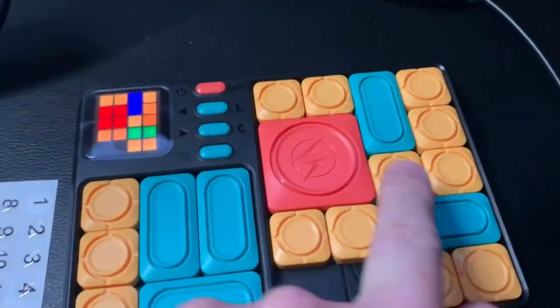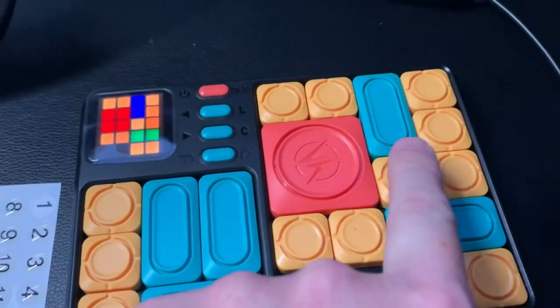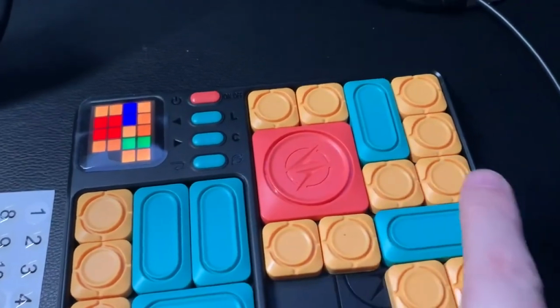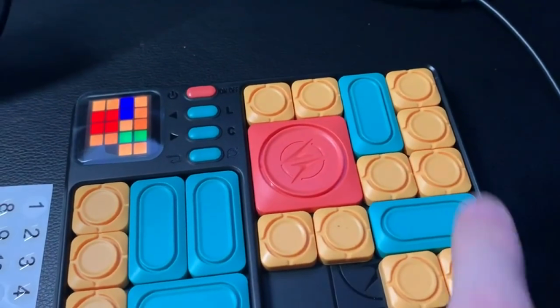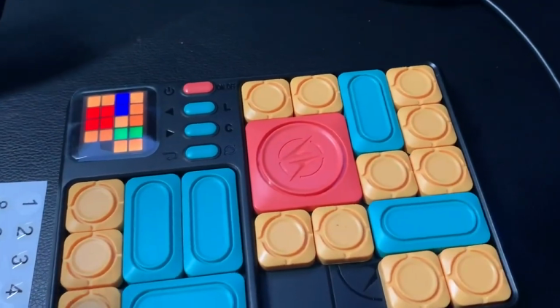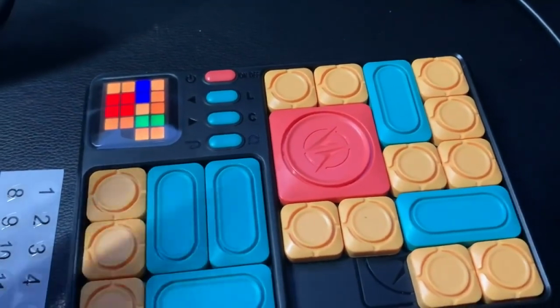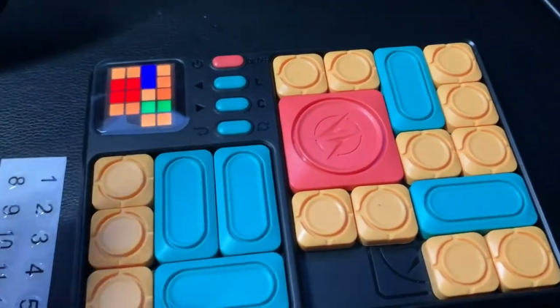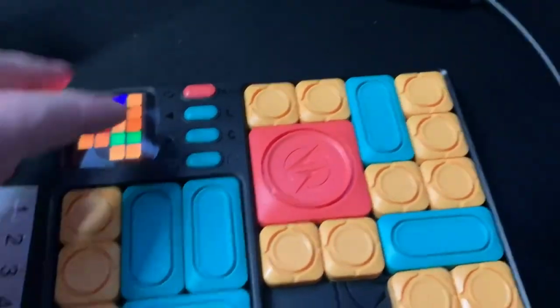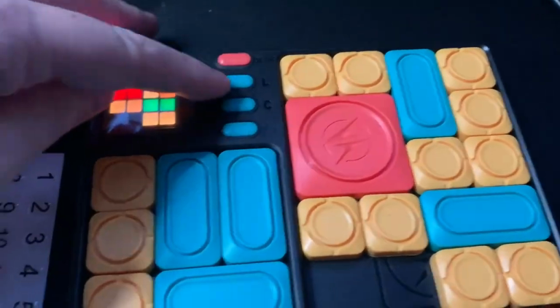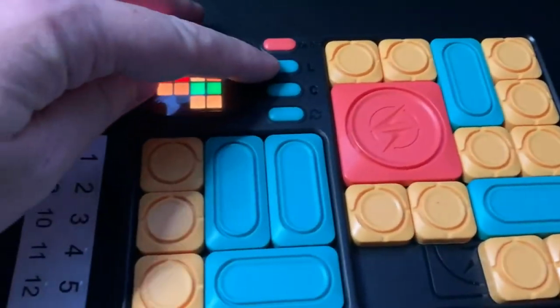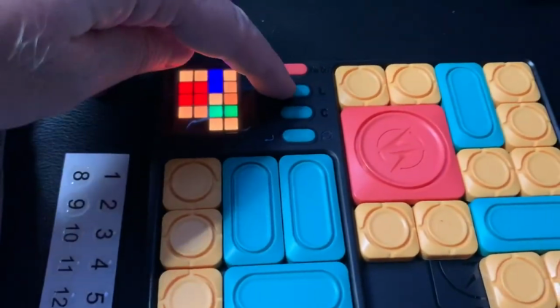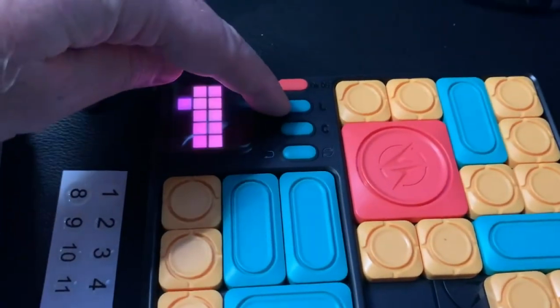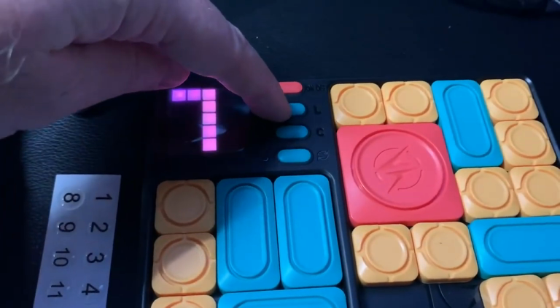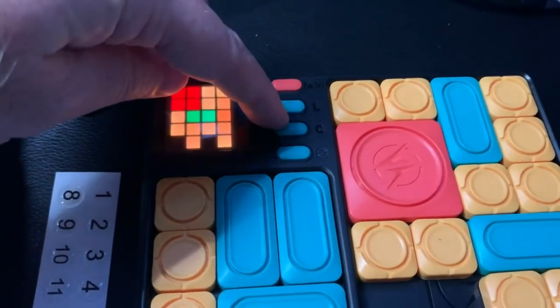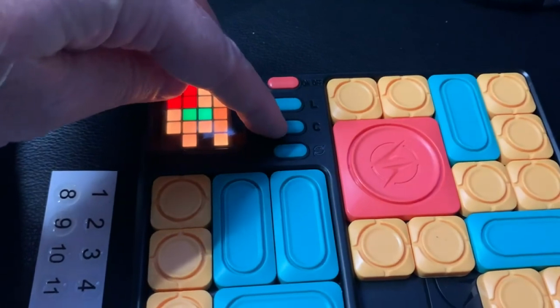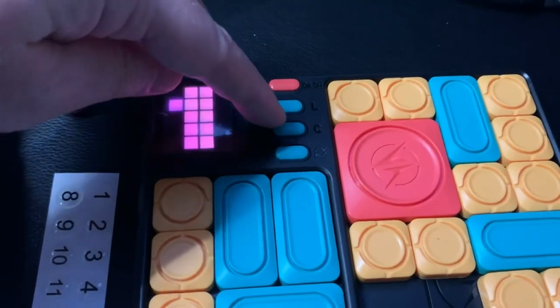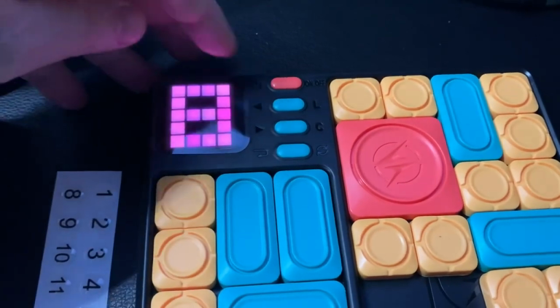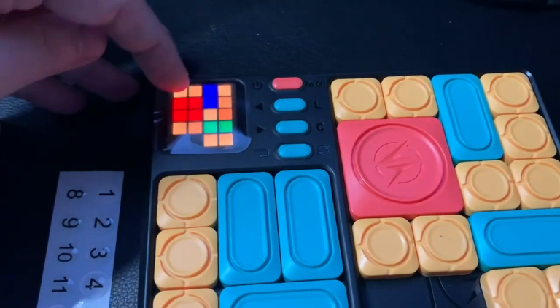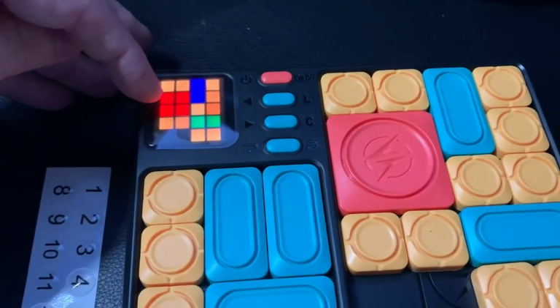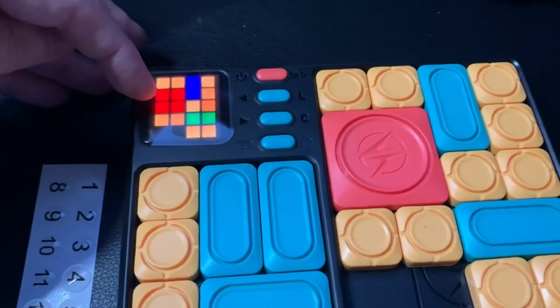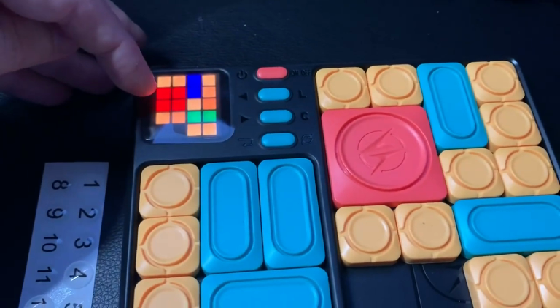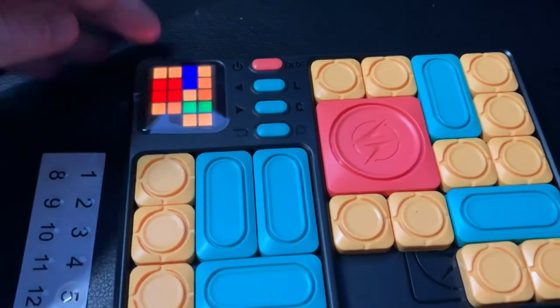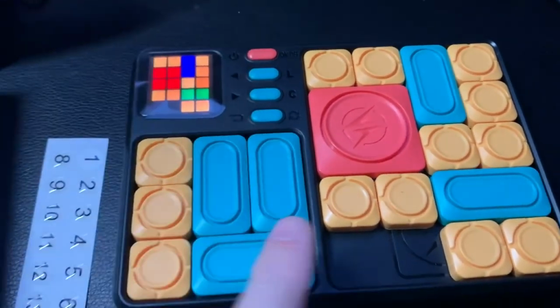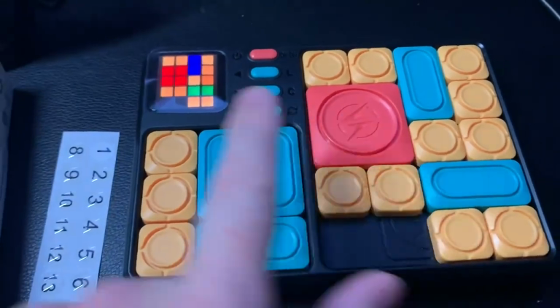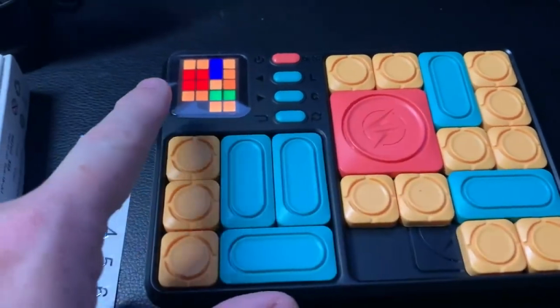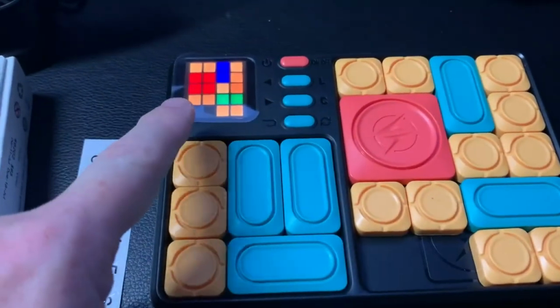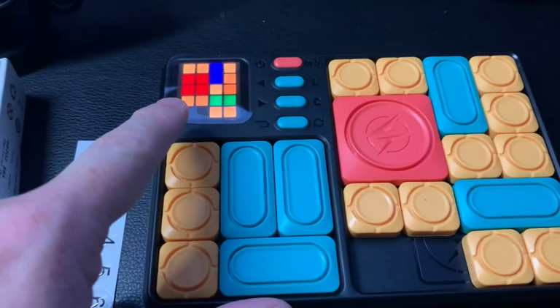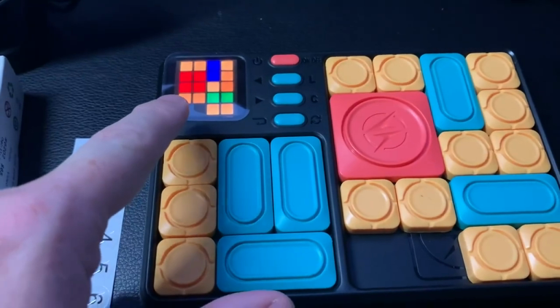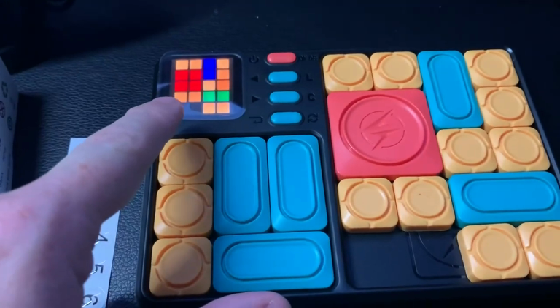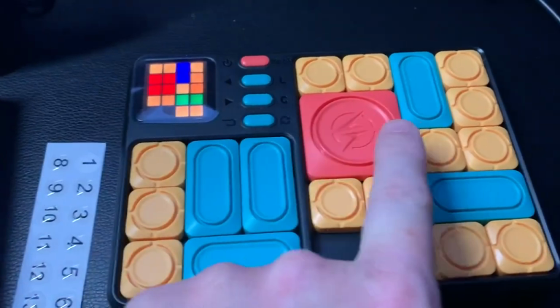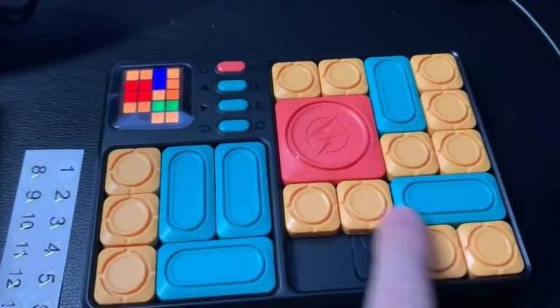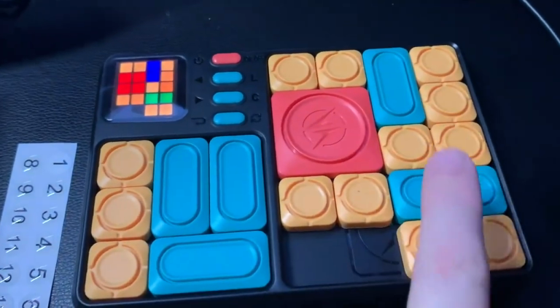You have to provide two AA batteries to power it on. The menu lets you select the level, and right now I'm on level 18. The LED screen here matches the gameplay.